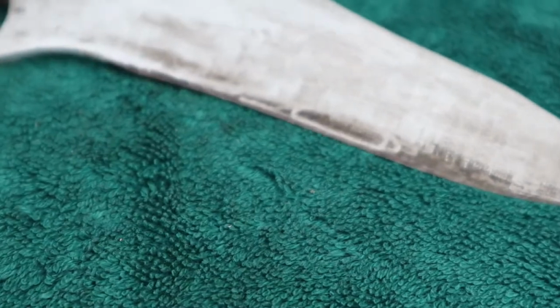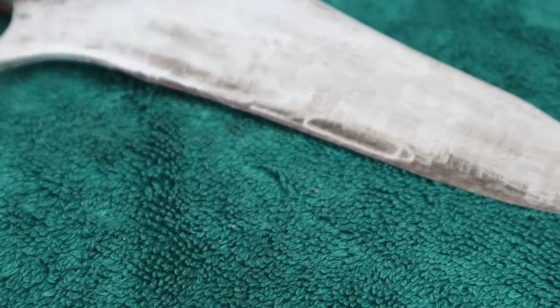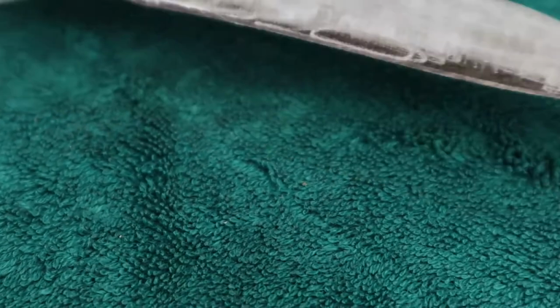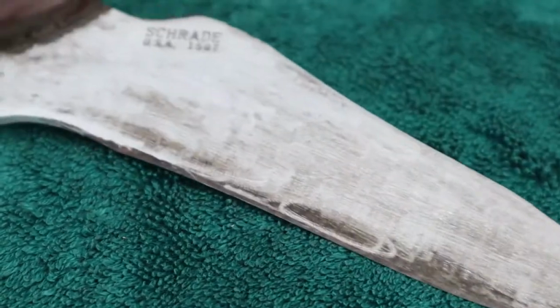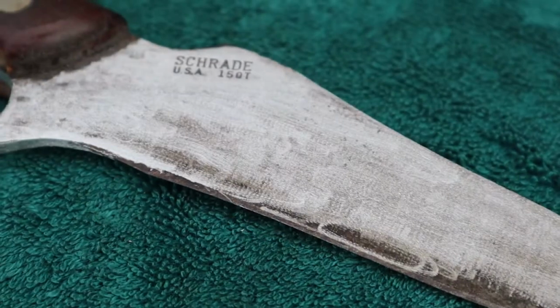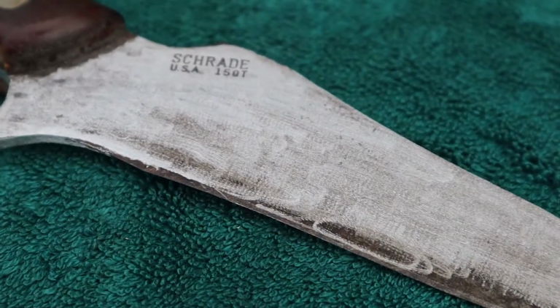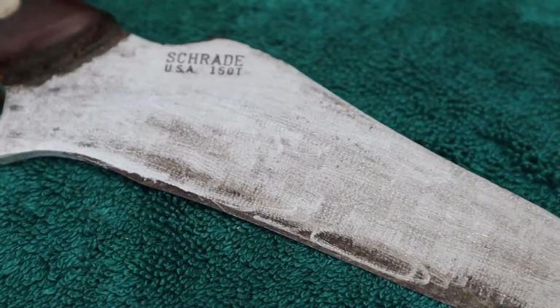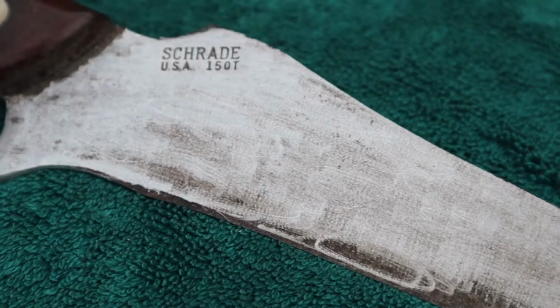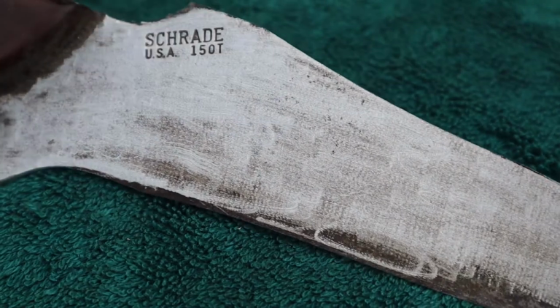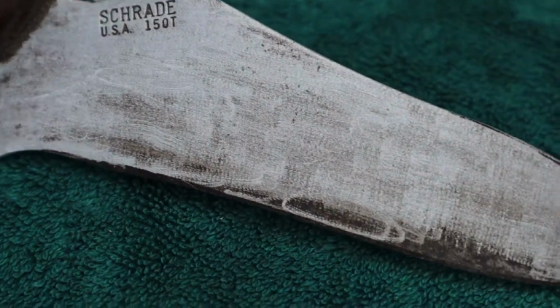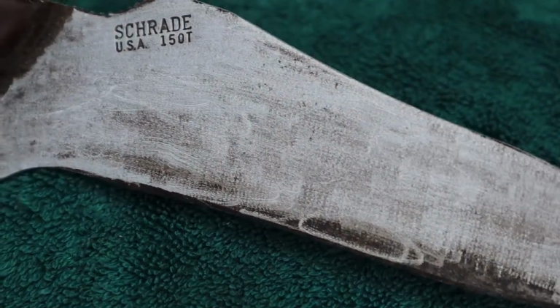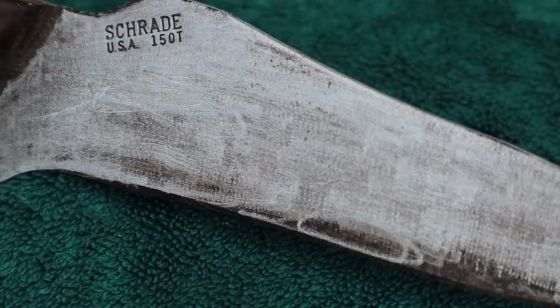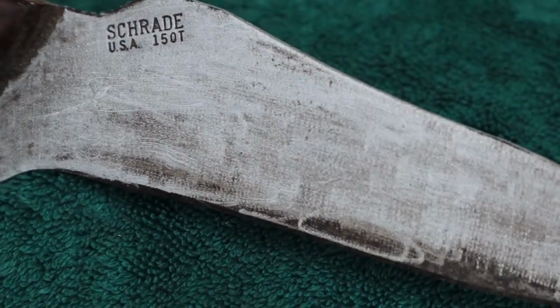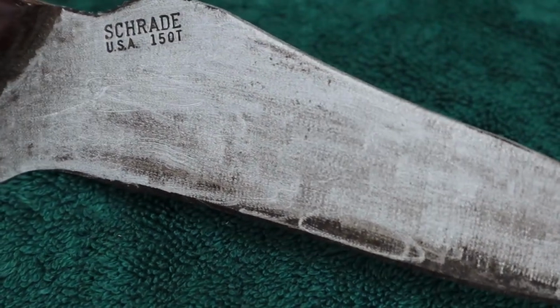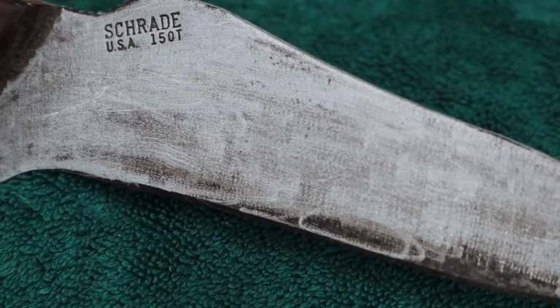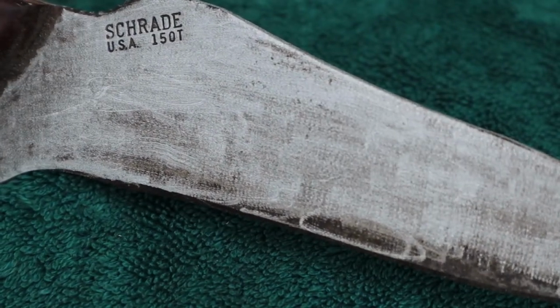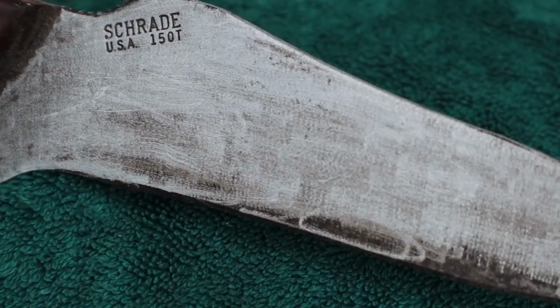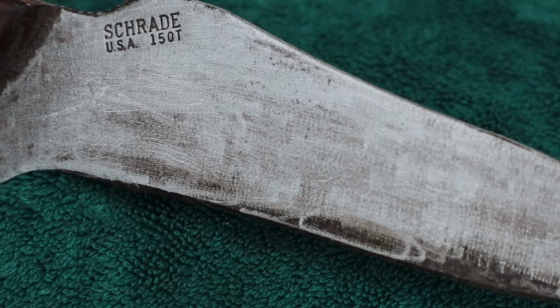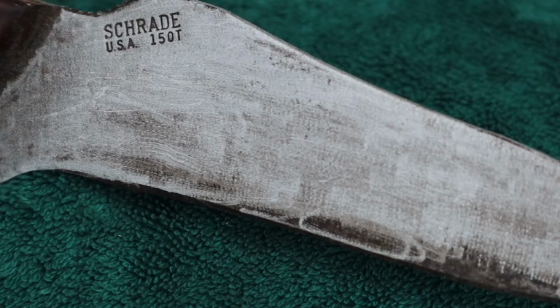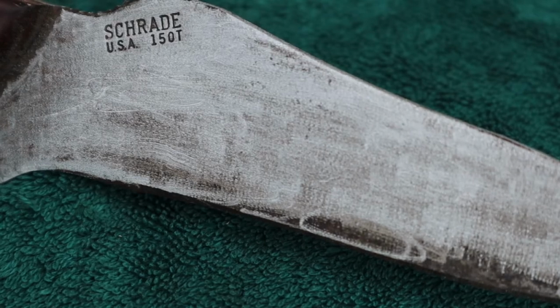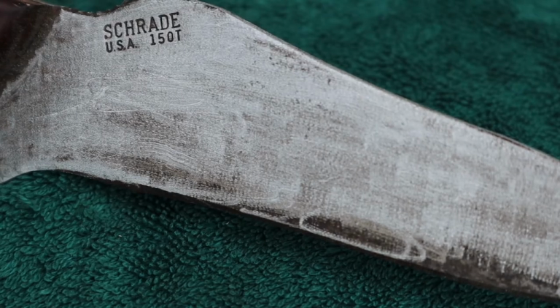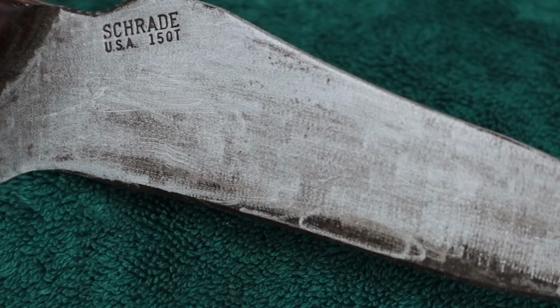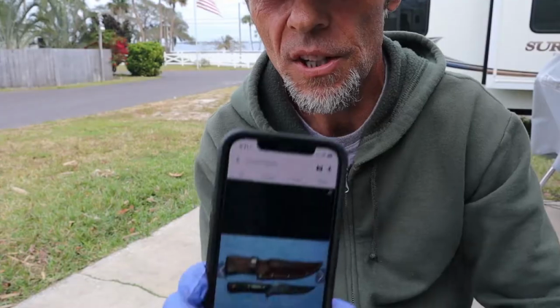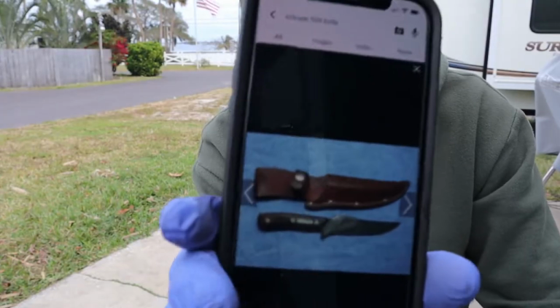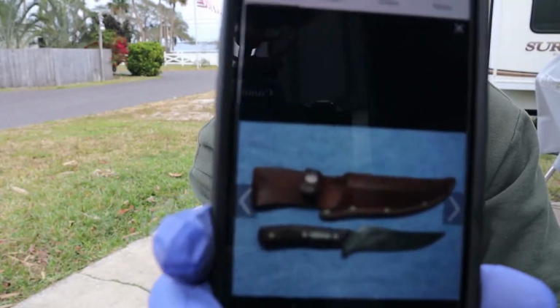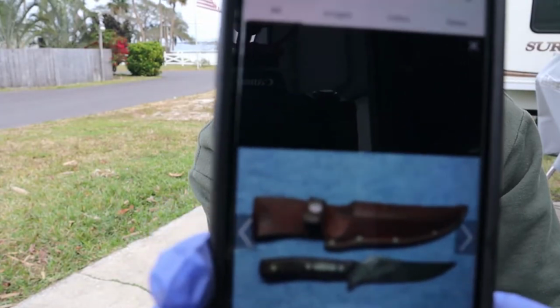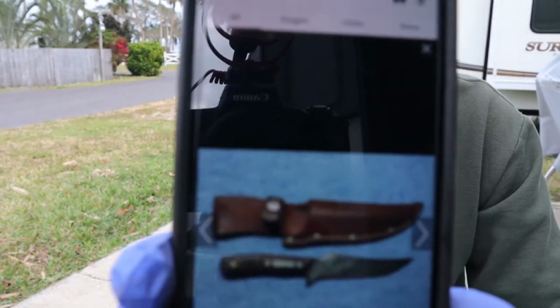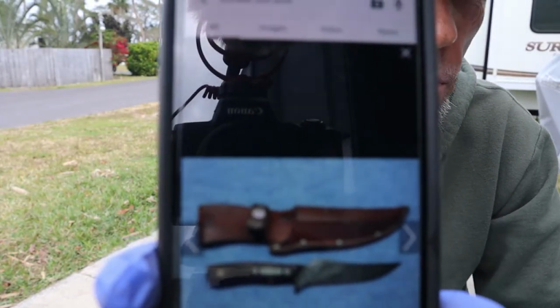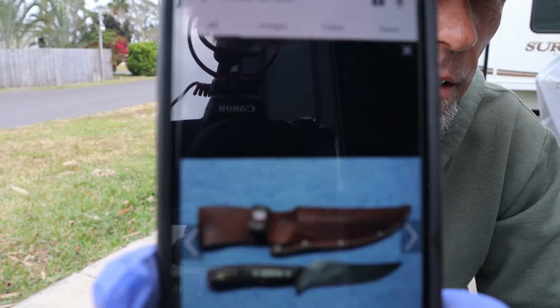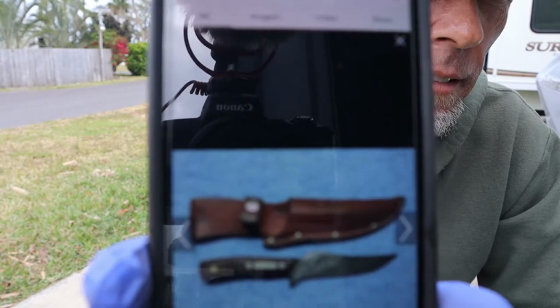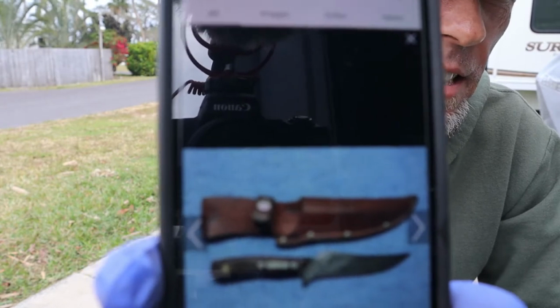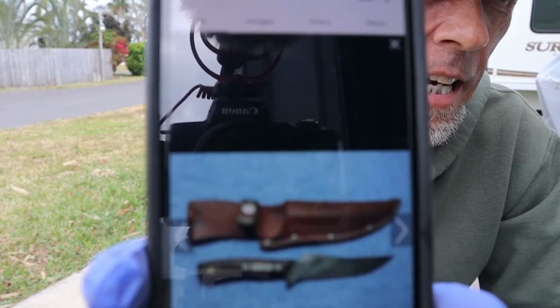Now that we've managed to knock a little bit of that old patina off, I'm able to read what kind of blade this is. This is a Schrade 150T Deerslayer. Look — it's an old Deerslayer. It's a skinning knife.